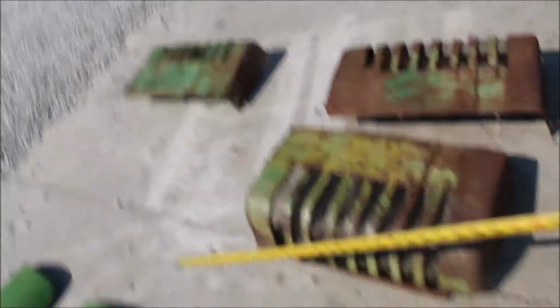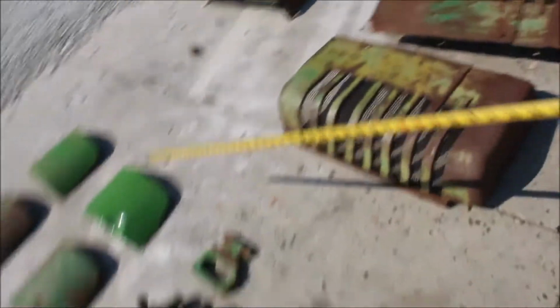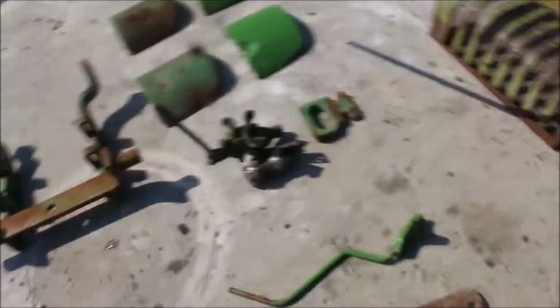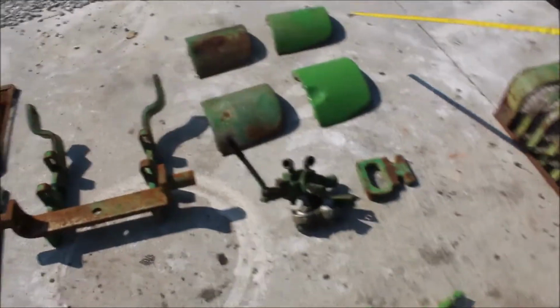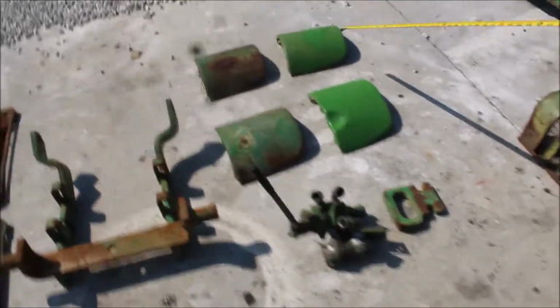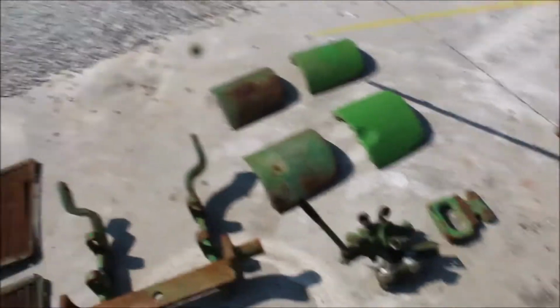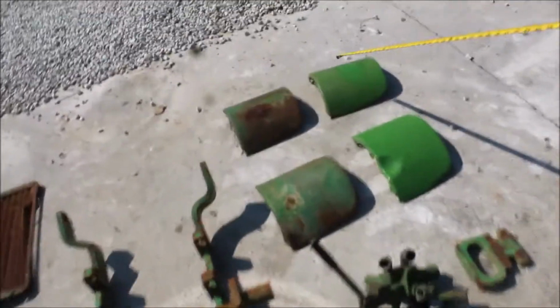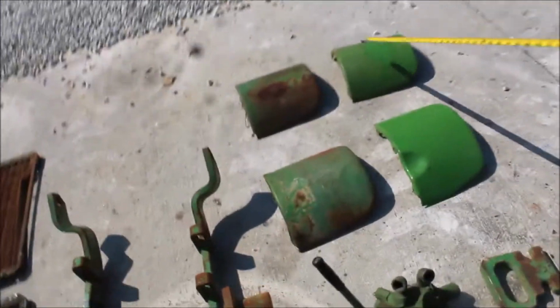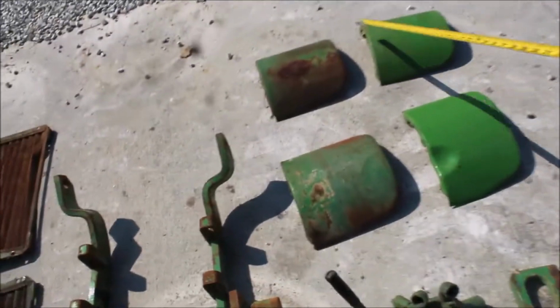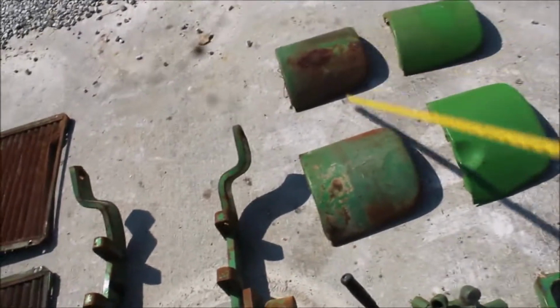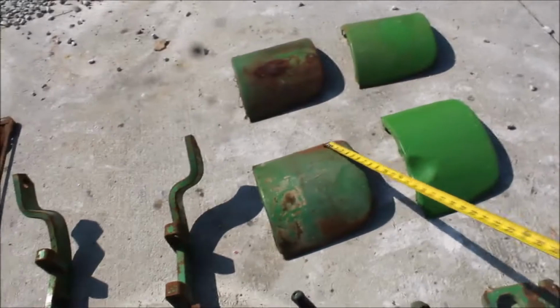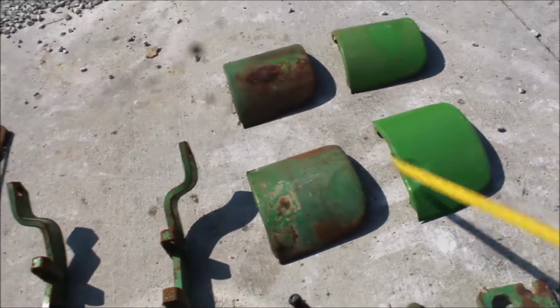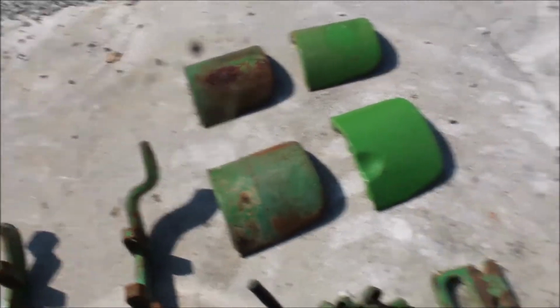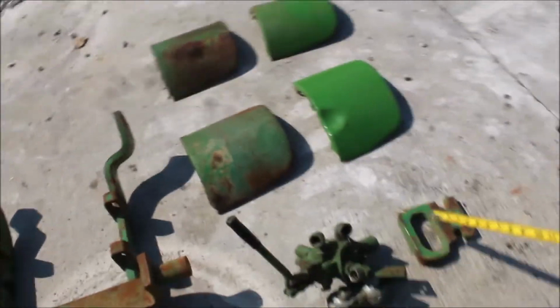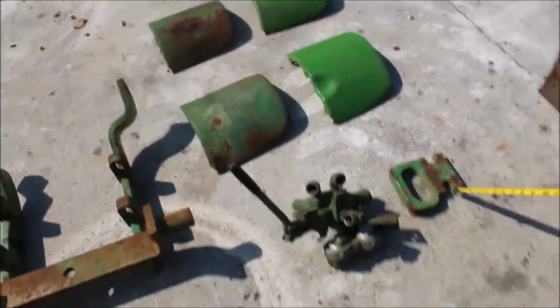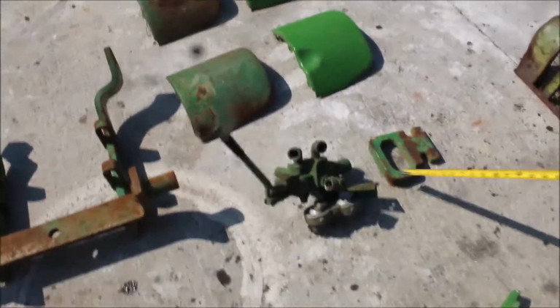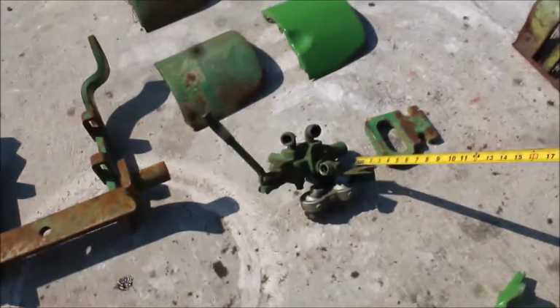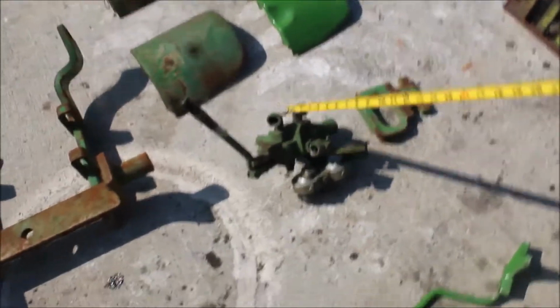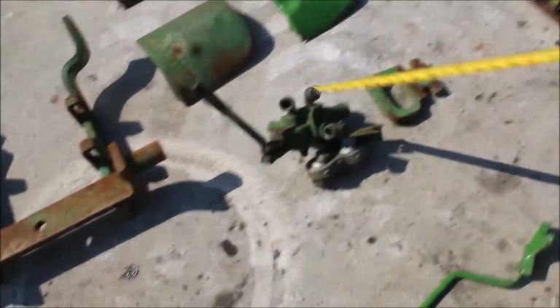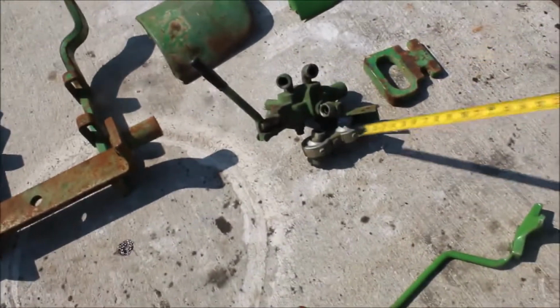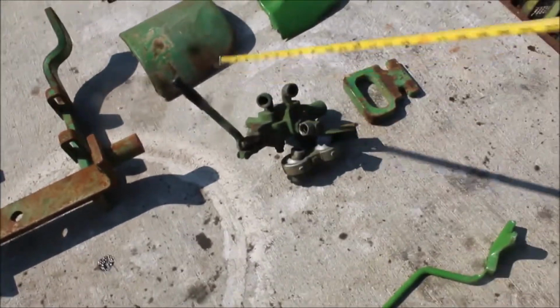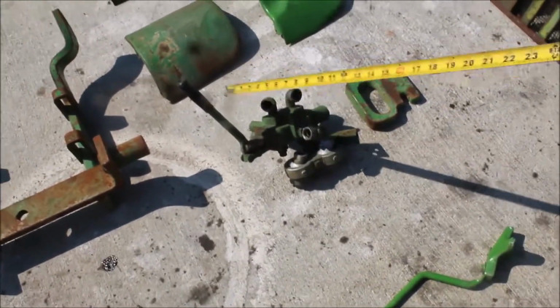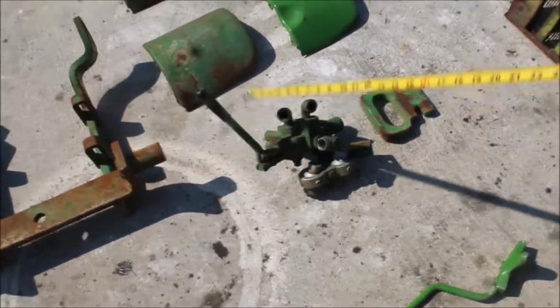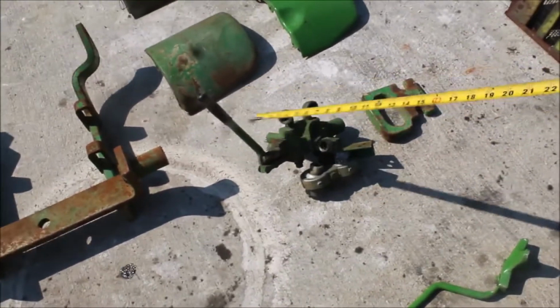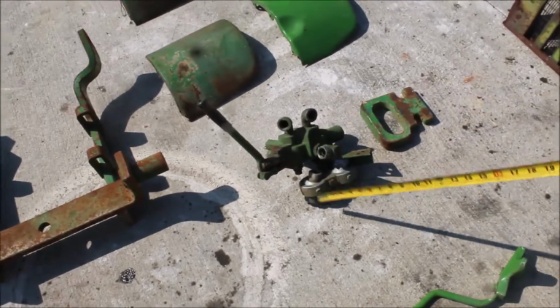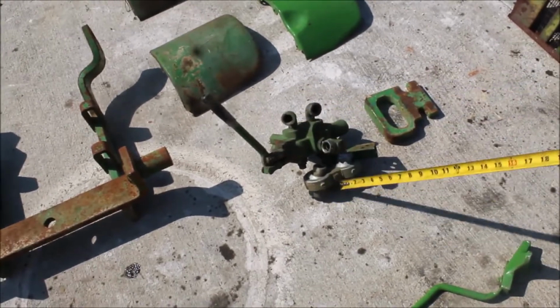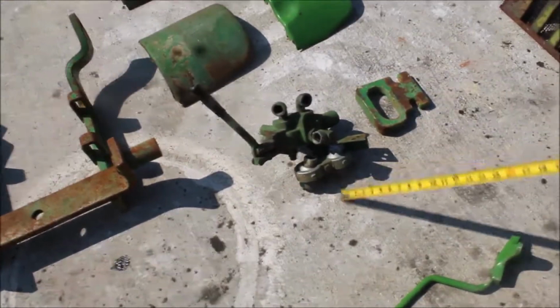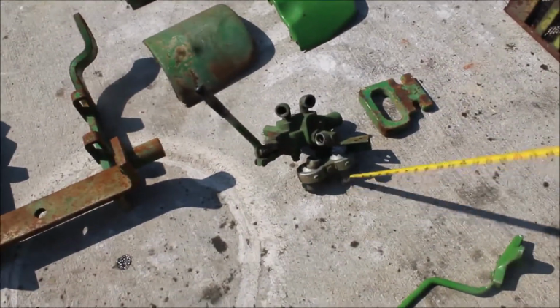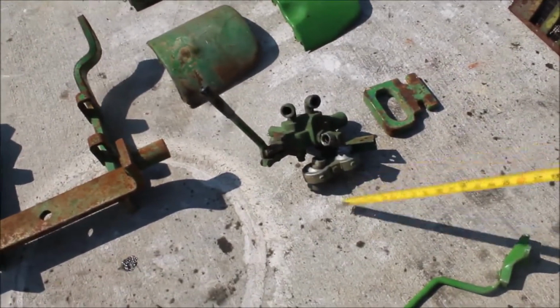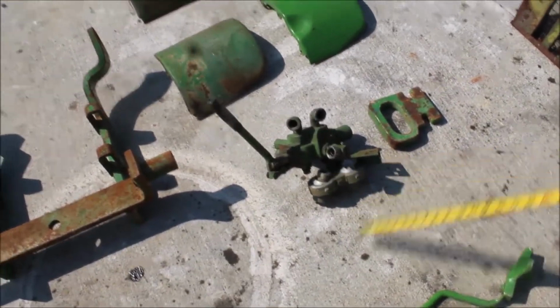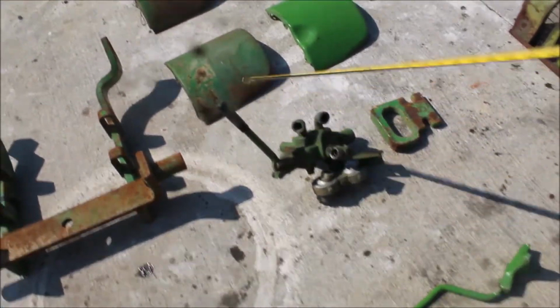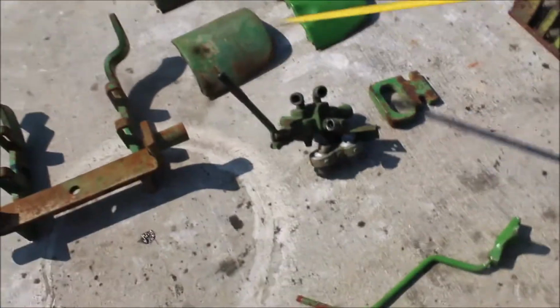Here are four — I think these are cones — four of these. Here is what a hydraulic setup for John Deere looks like. You've got your hydraulic couplers and control.